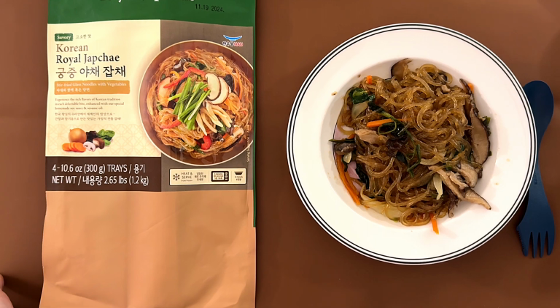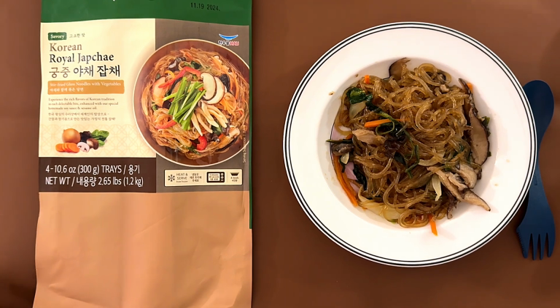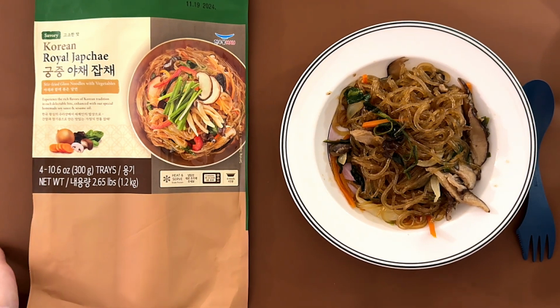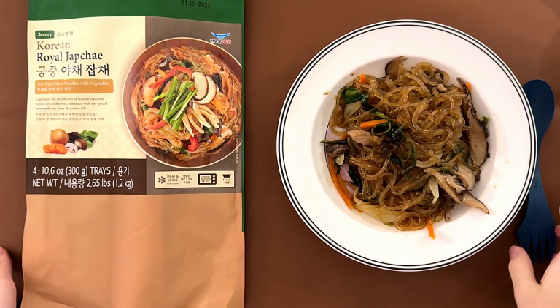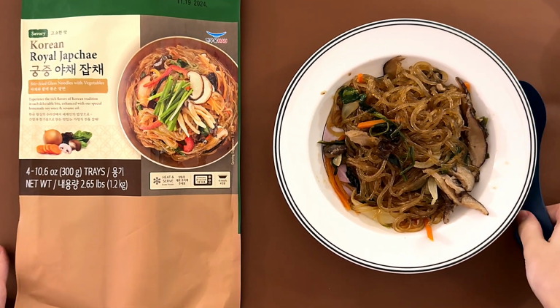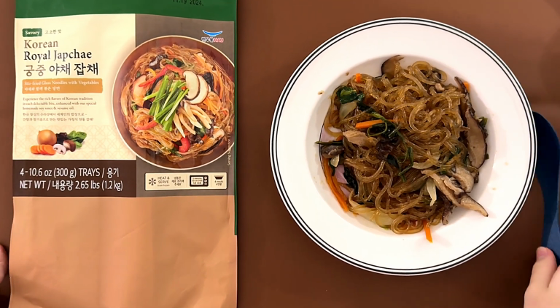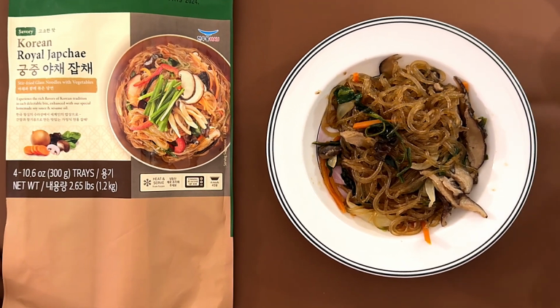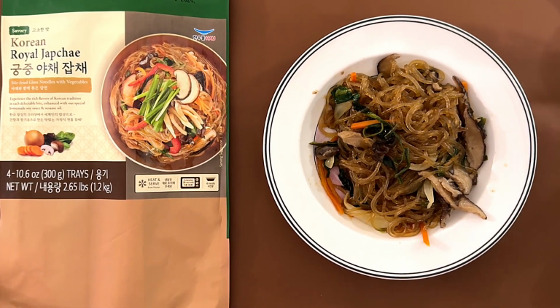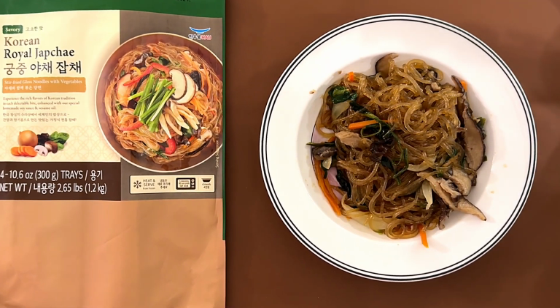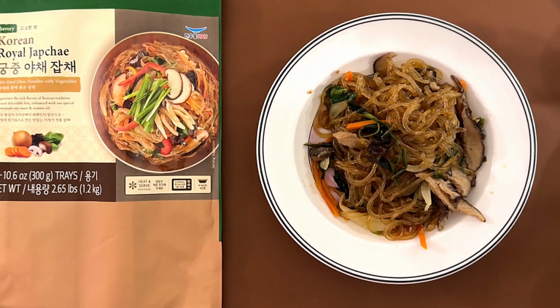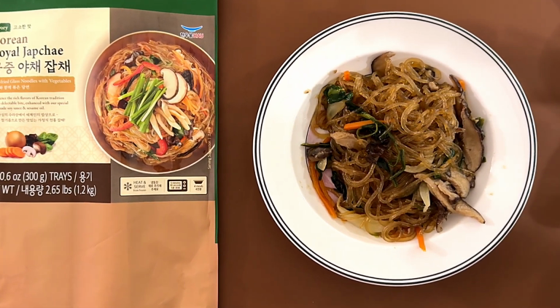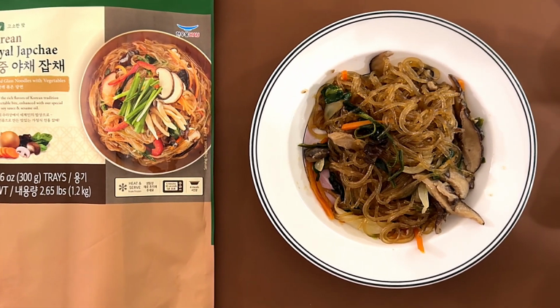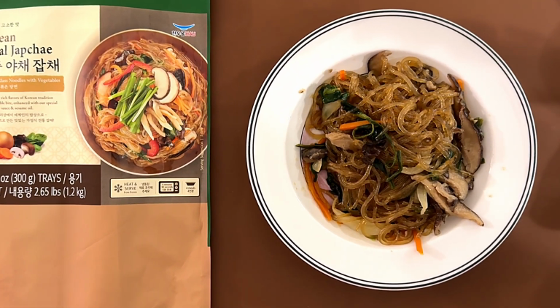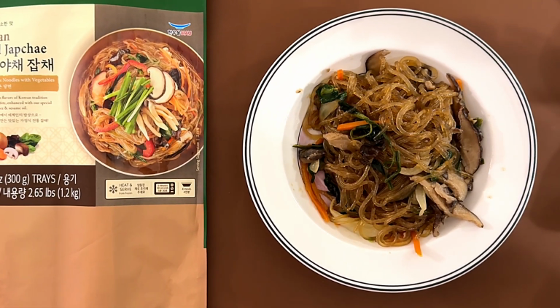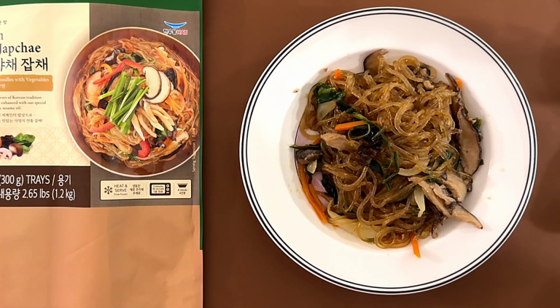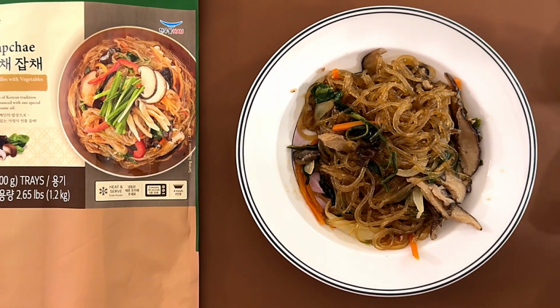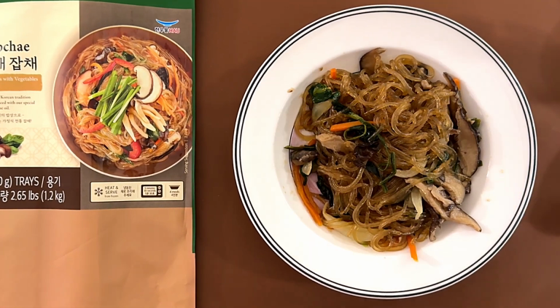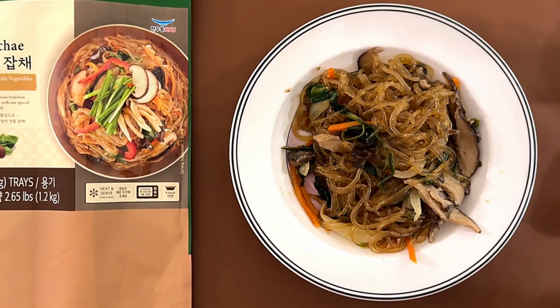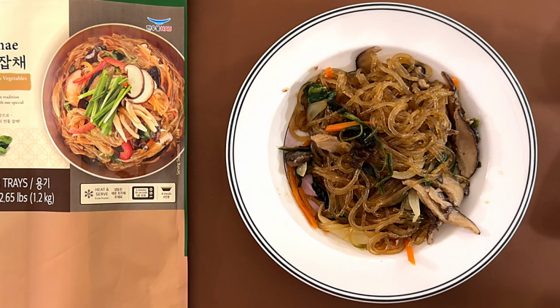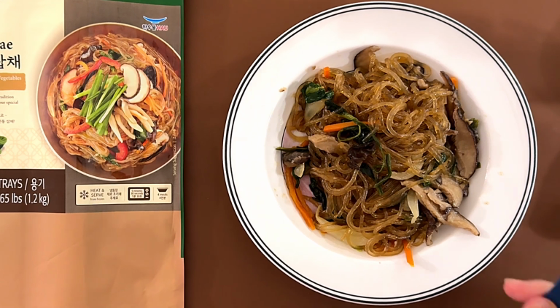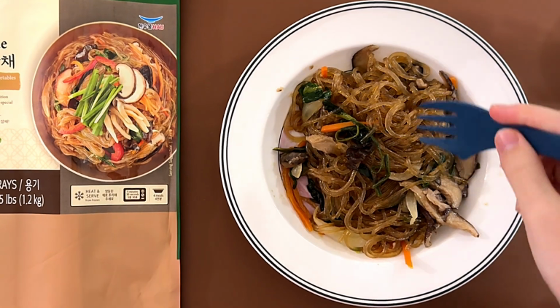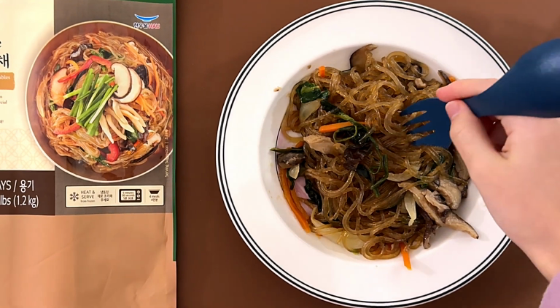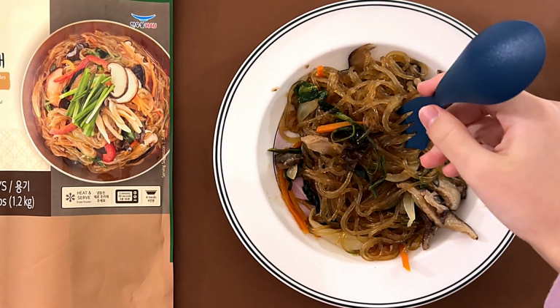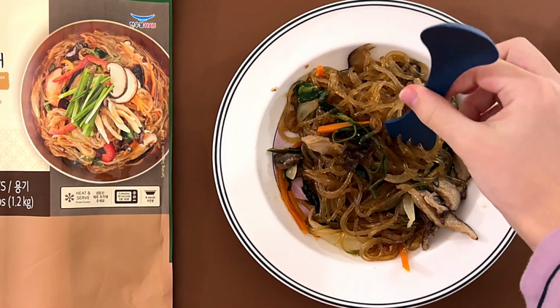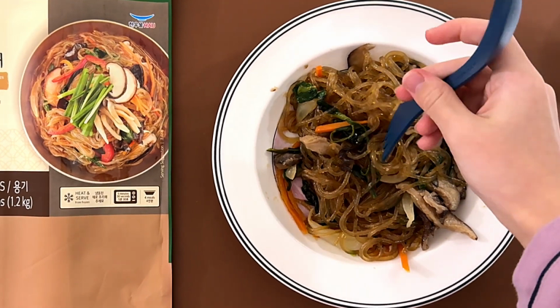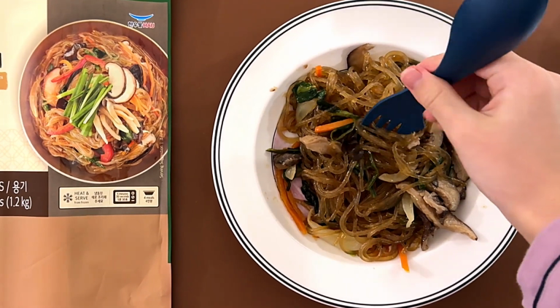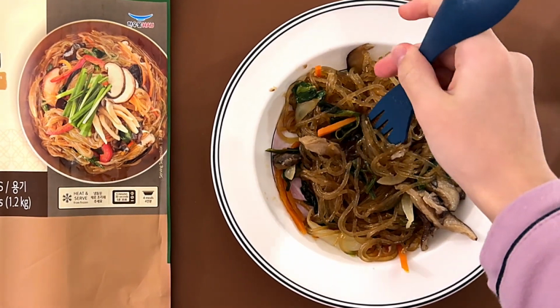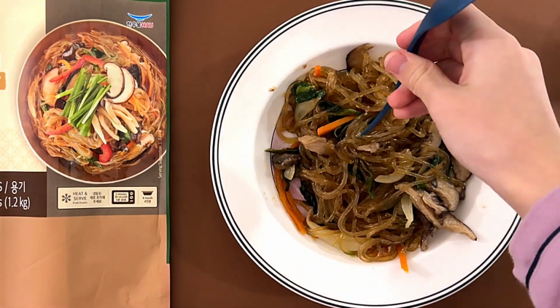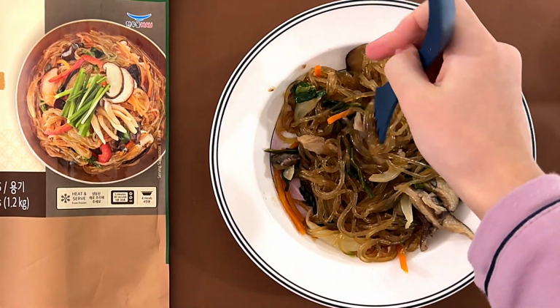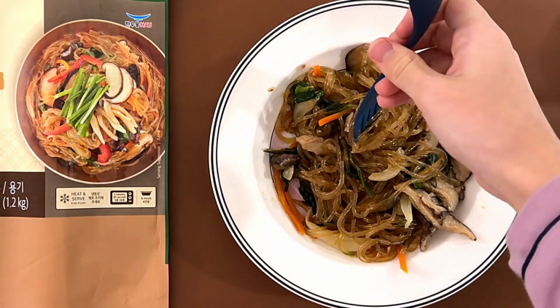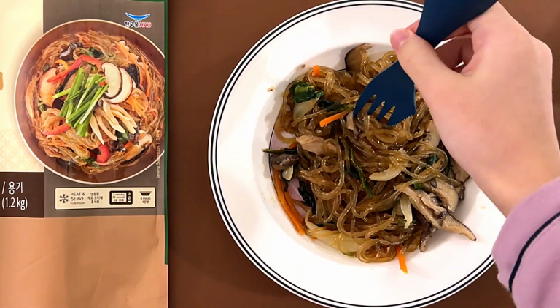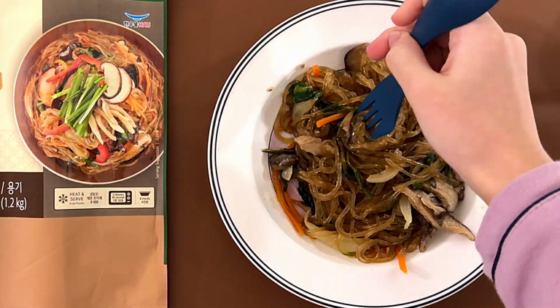We're back. There's not a lot of wood ear mushrooms, but there are plenty of shiitake mushrooms. Now I know why glass noodles look like glass.